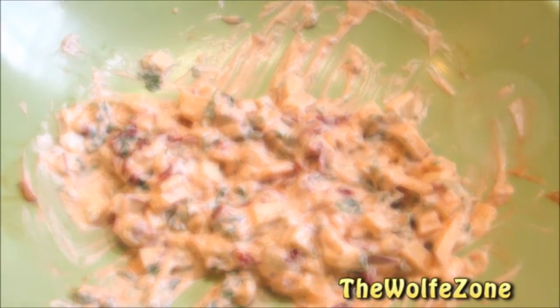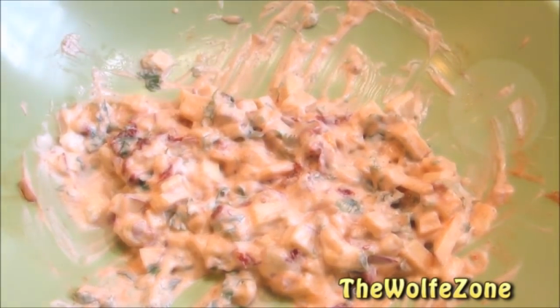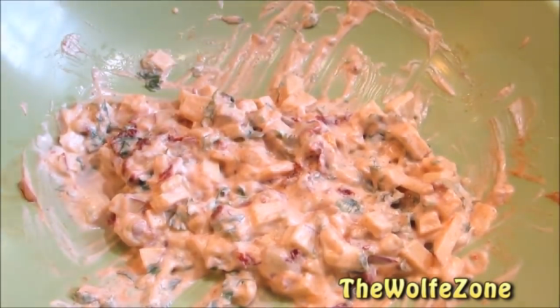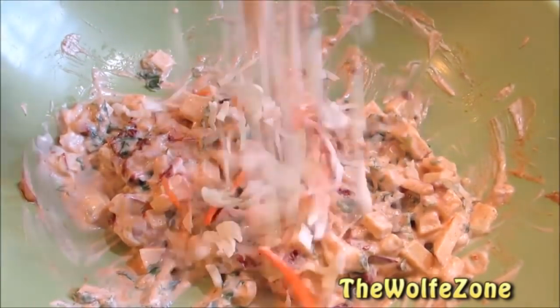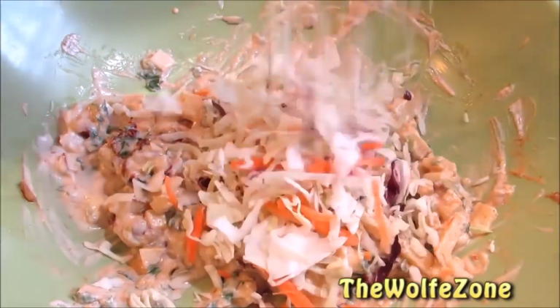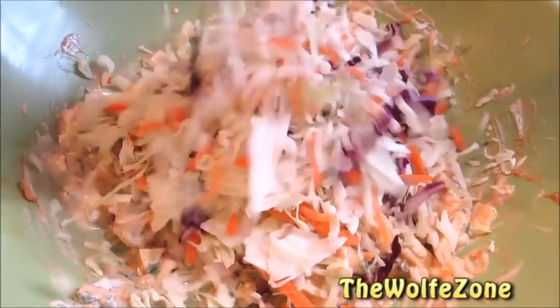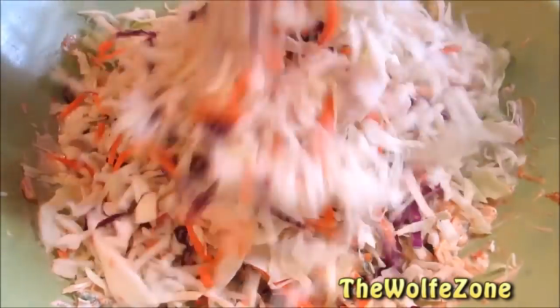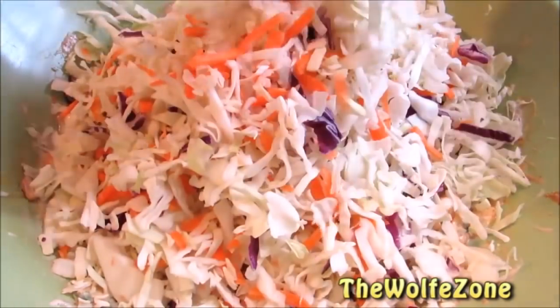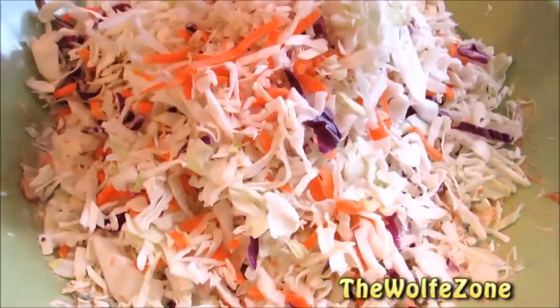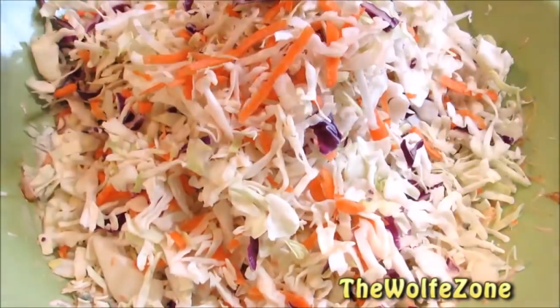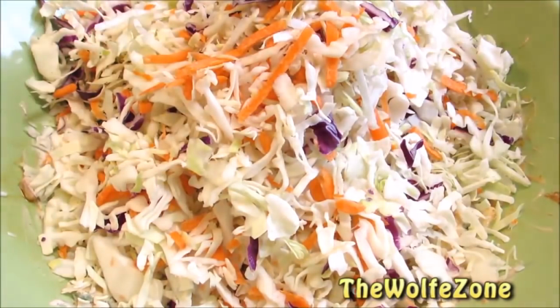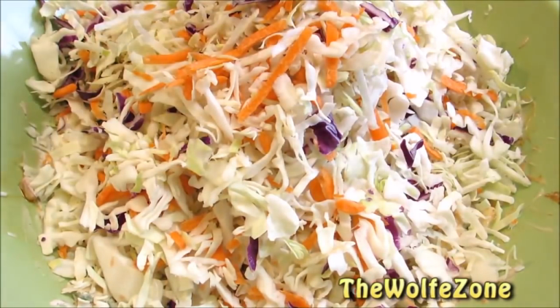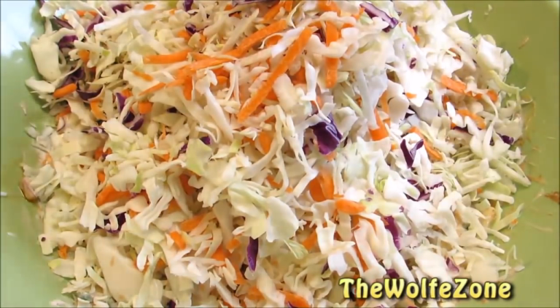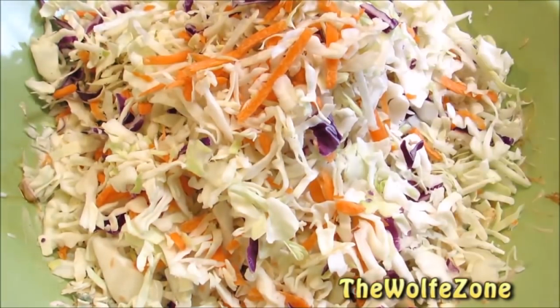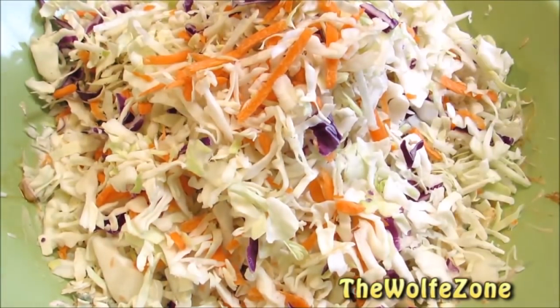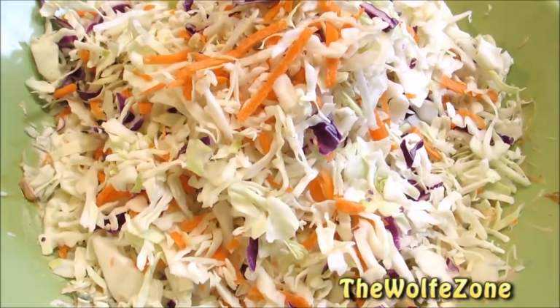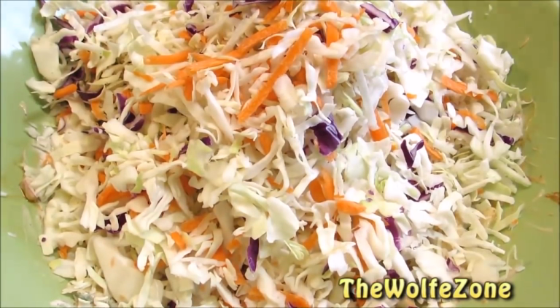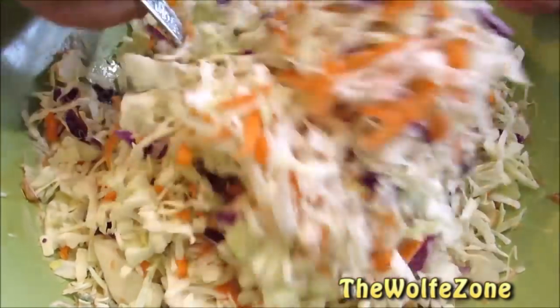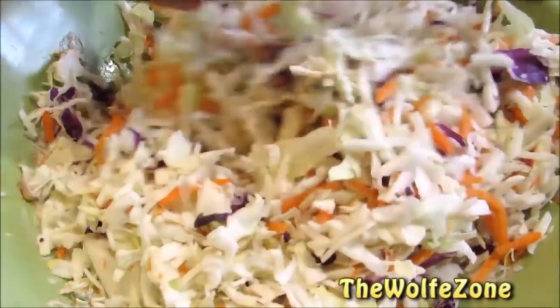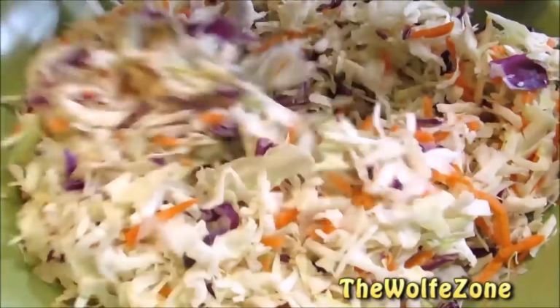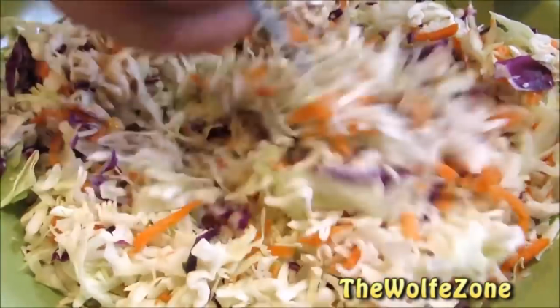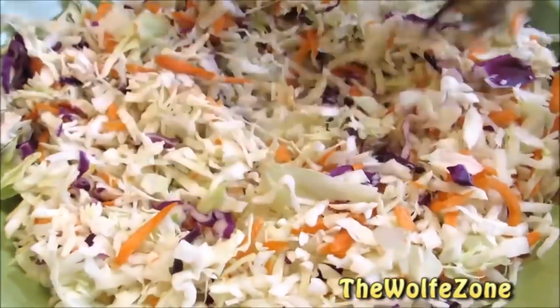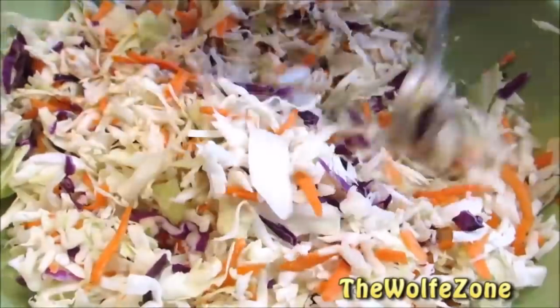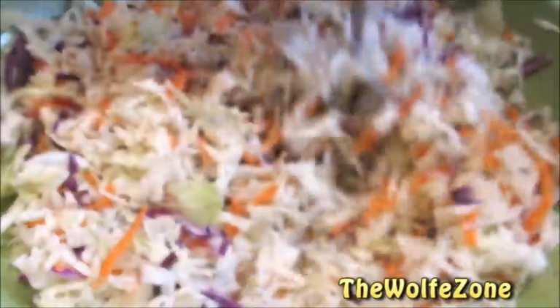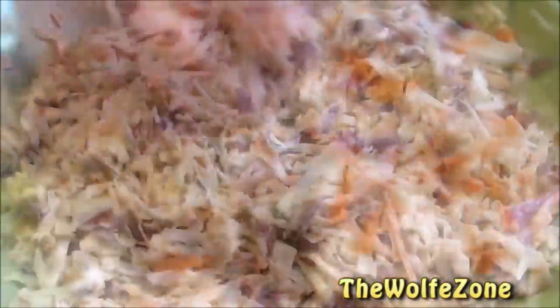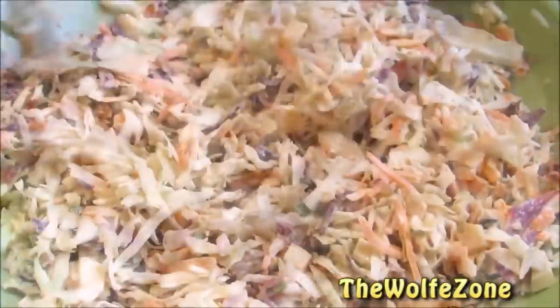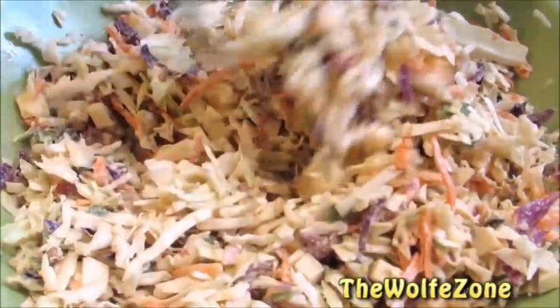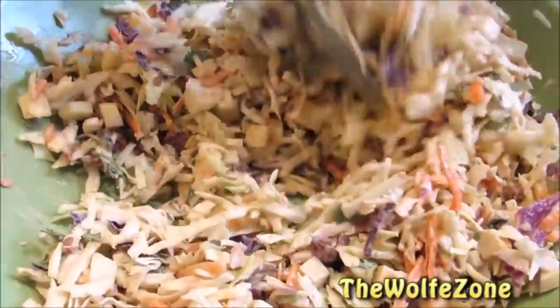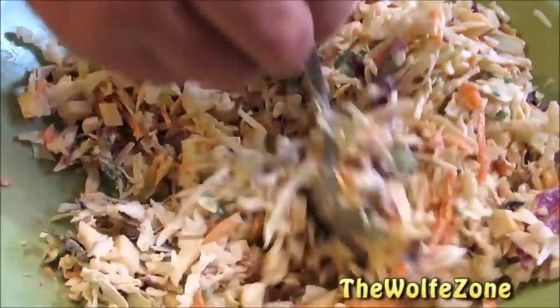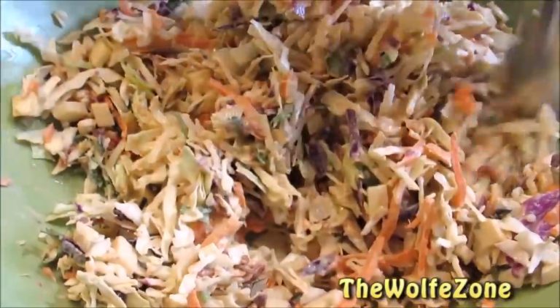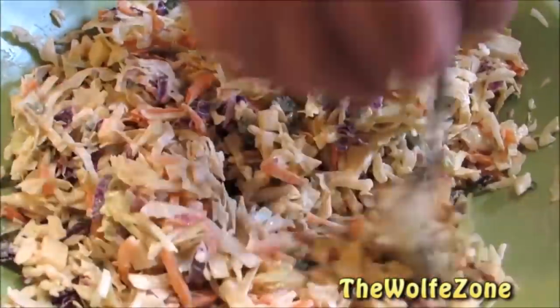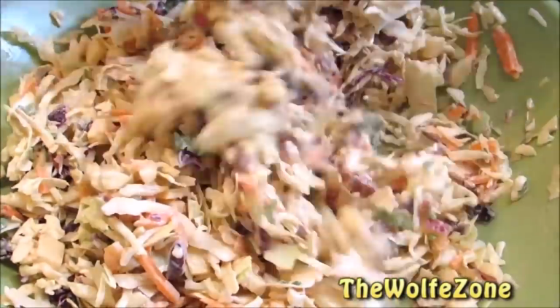Now I'm going to add one bag of the pre-chopped coleslaw mix — you can chop your own if you like. Give it a good mix. If it doesn't look nice and creamy, that's okay. Cover it up, put it into the refrigerator for a couple hours, mix it up again, and it'll be nice and creamy.